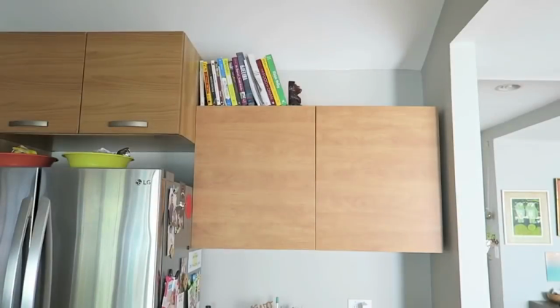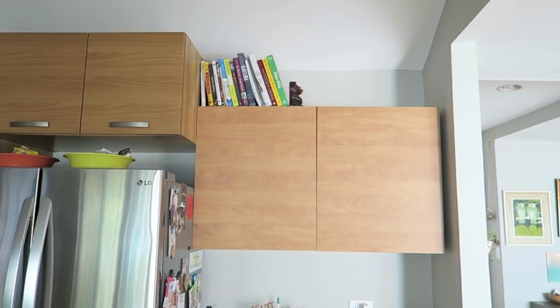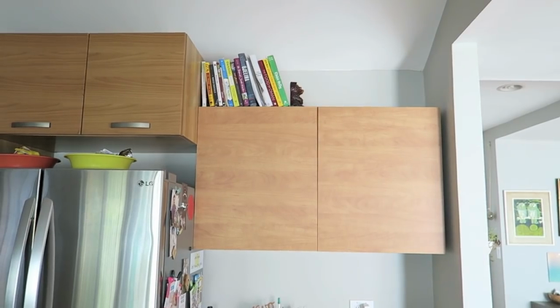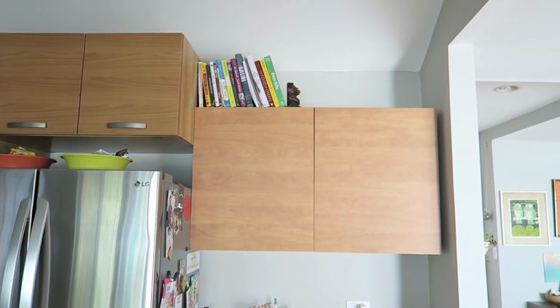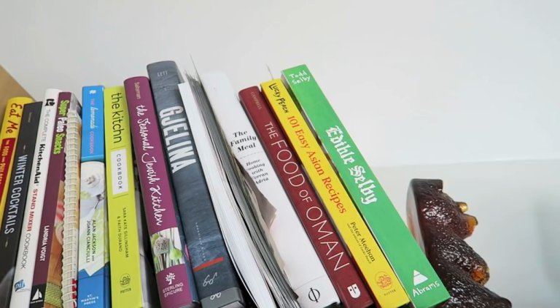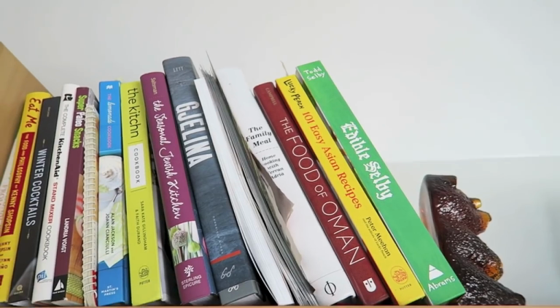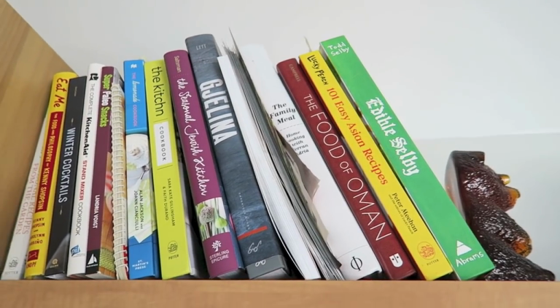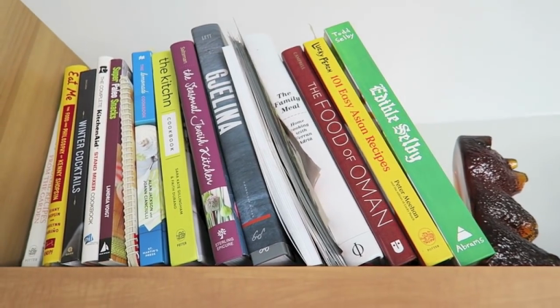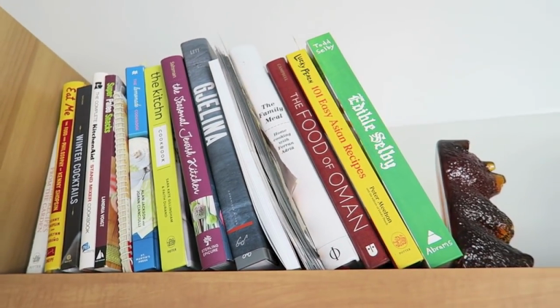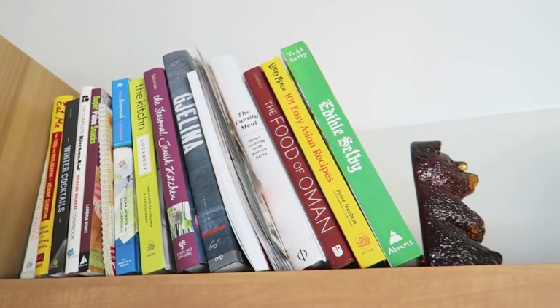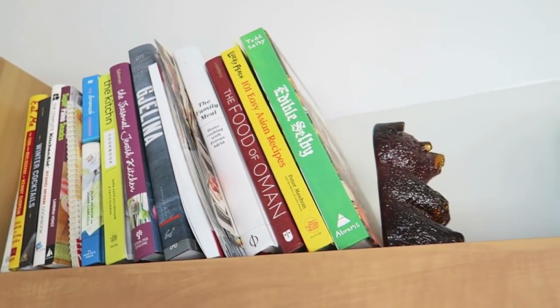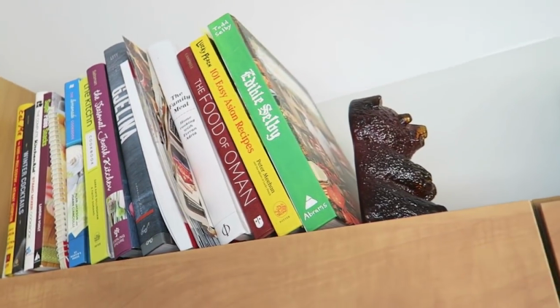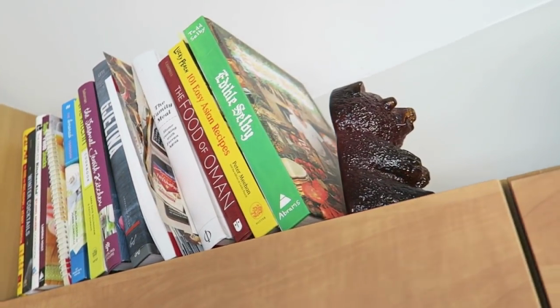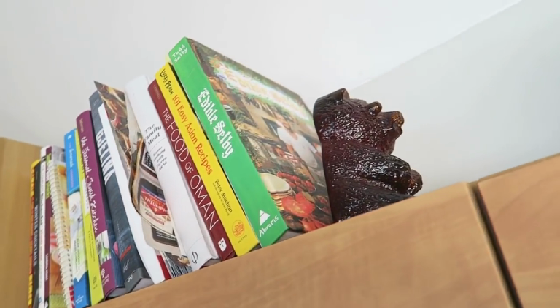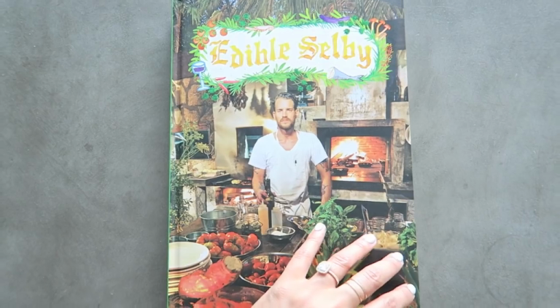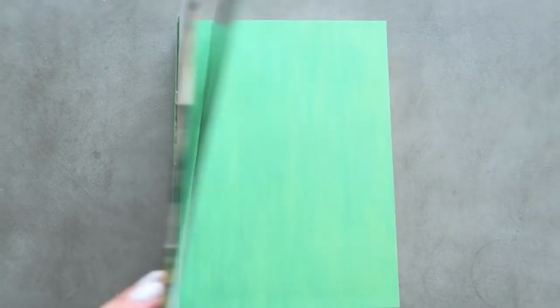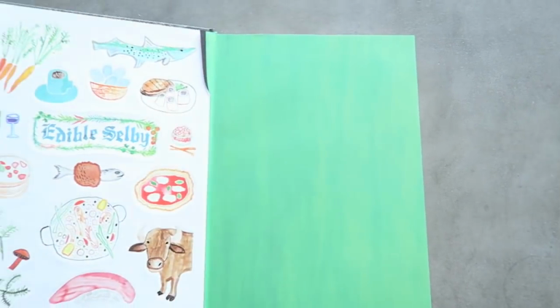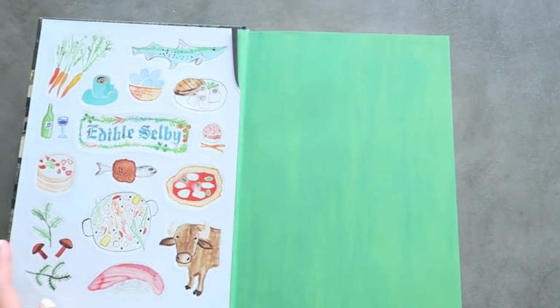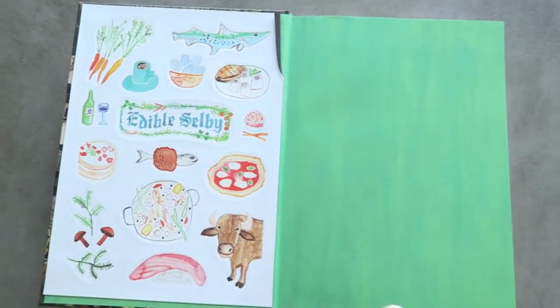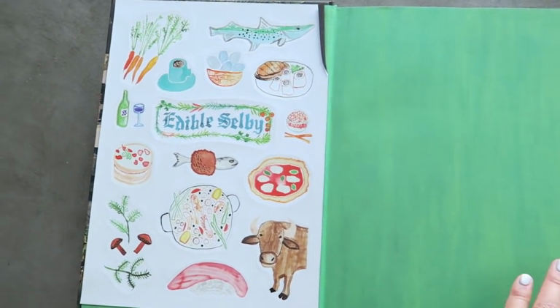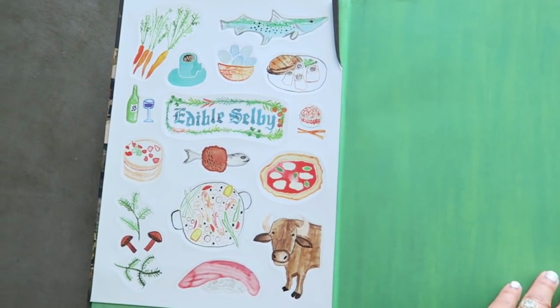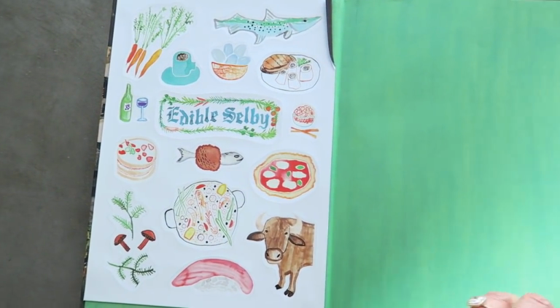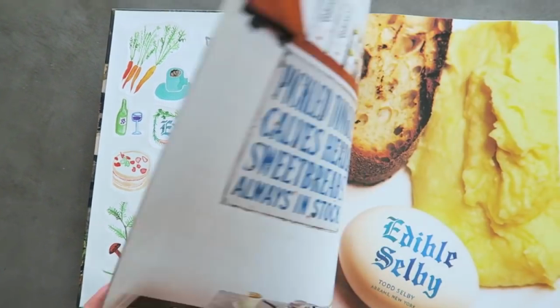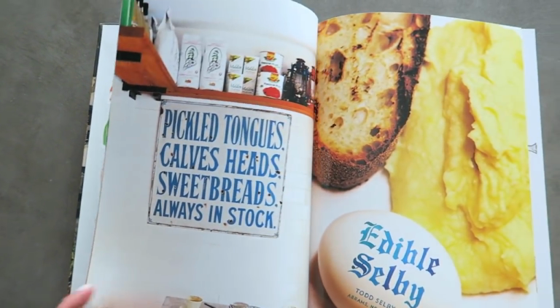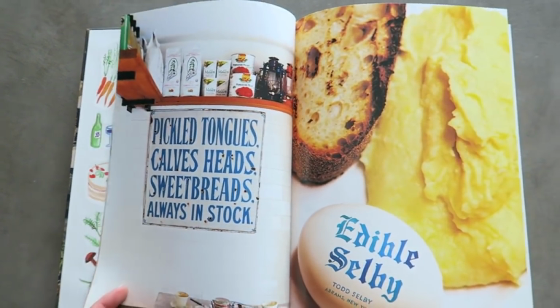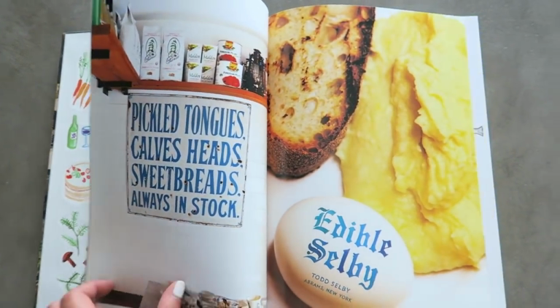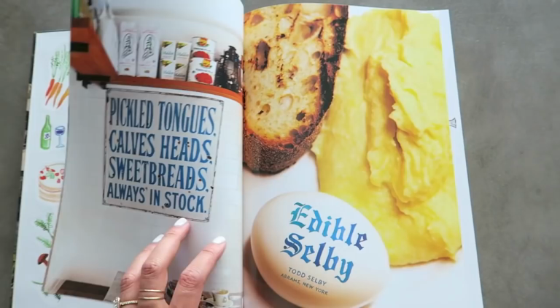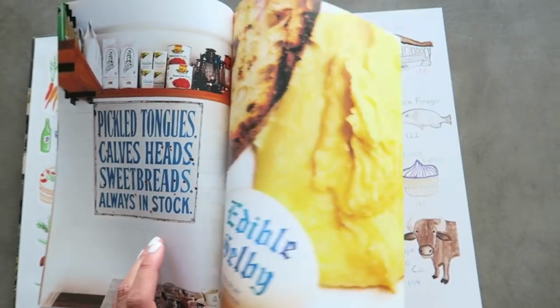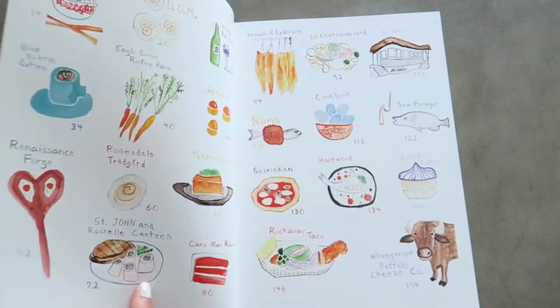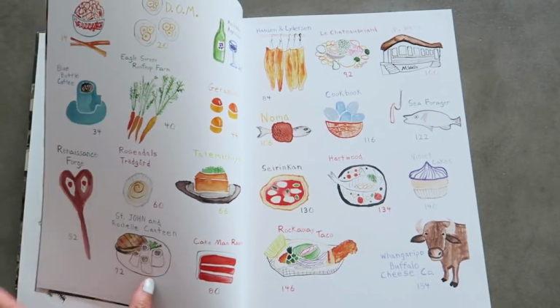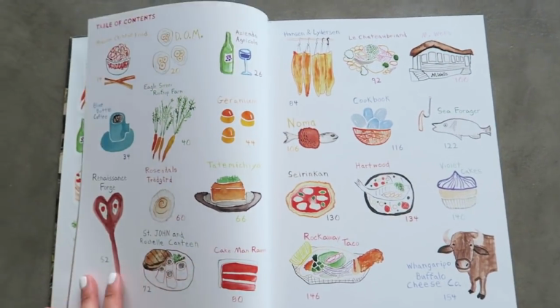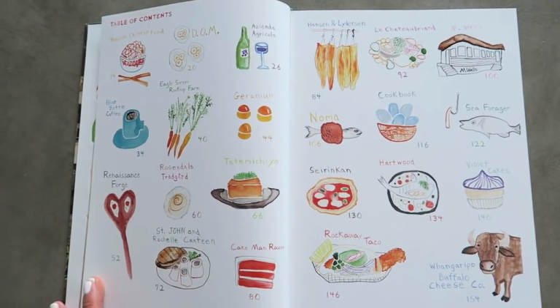One of the books we now keep in our kitchen is called Edible Selby. It's beautiful and gorgeous, and we haven't tried any recipes from it just yet, but it comes with stickers and there's a bunch of watercolor designs.